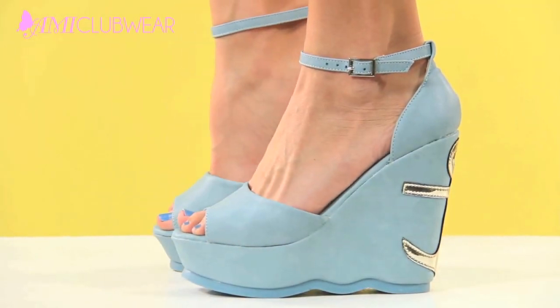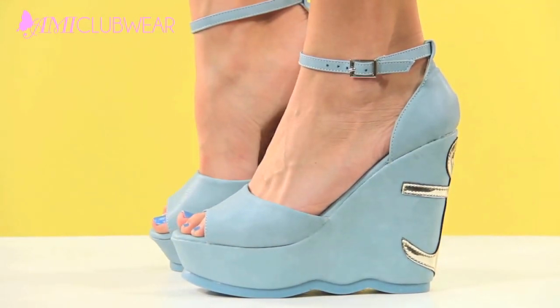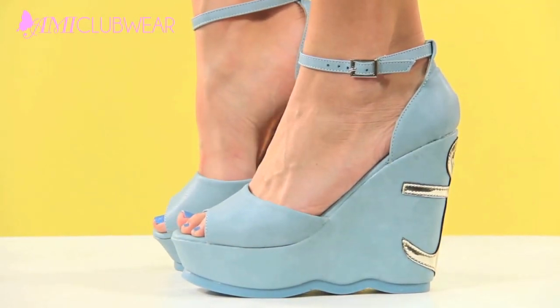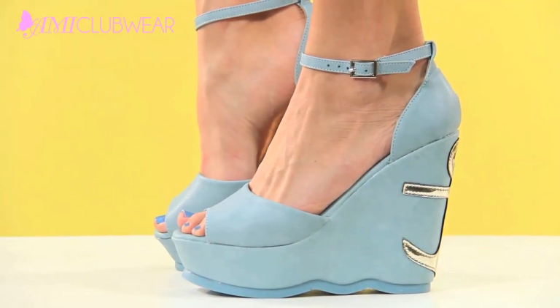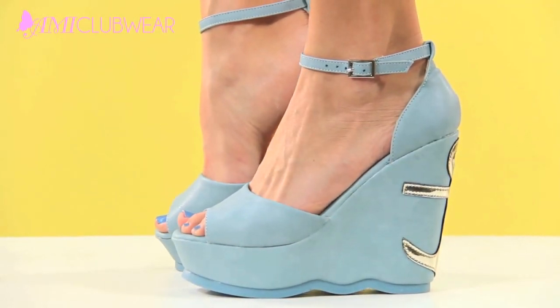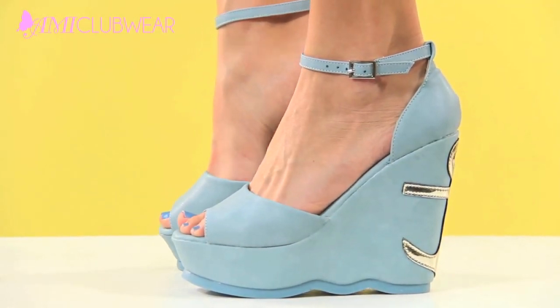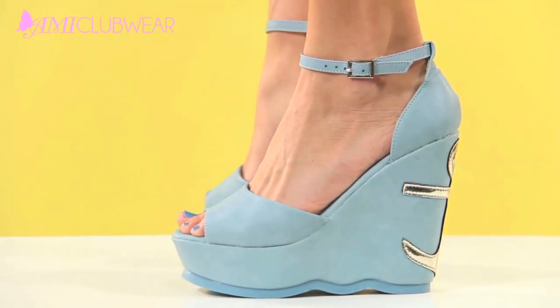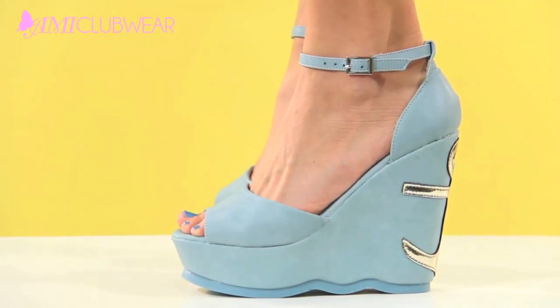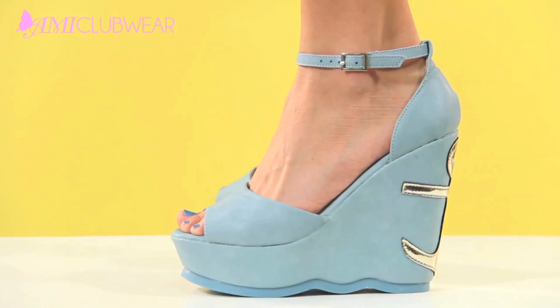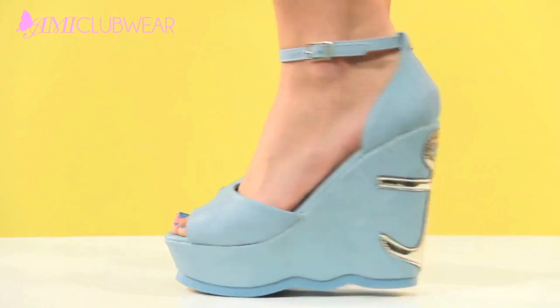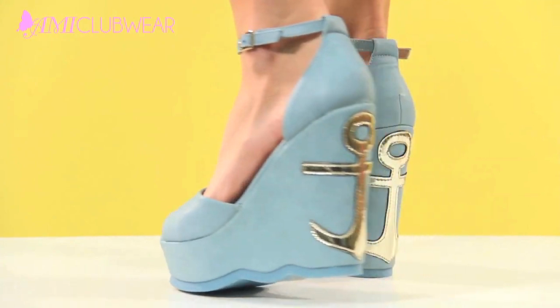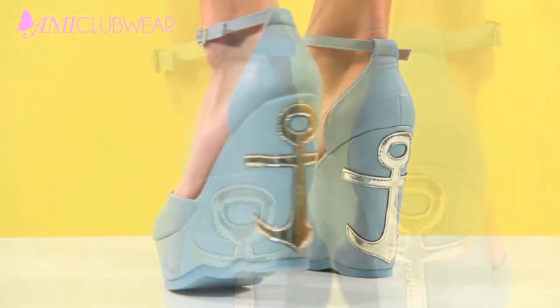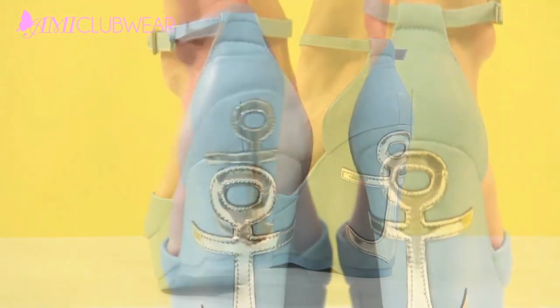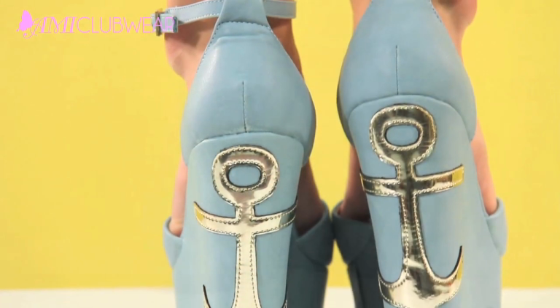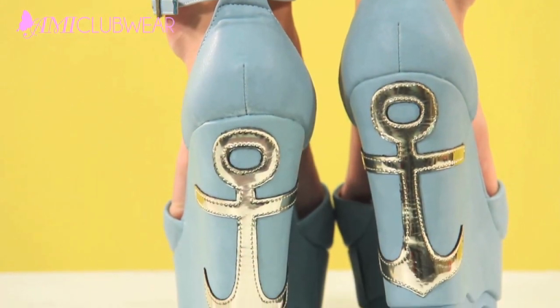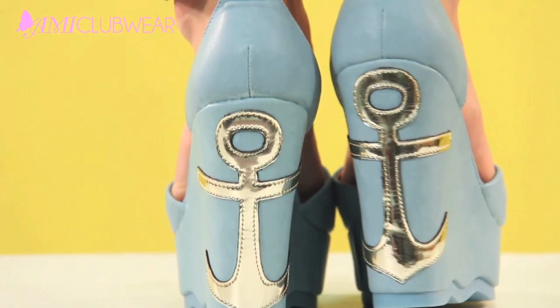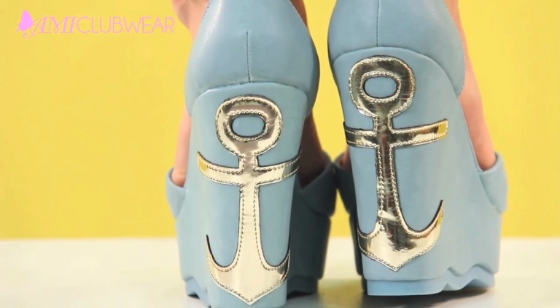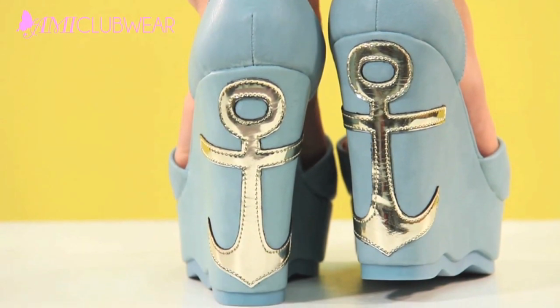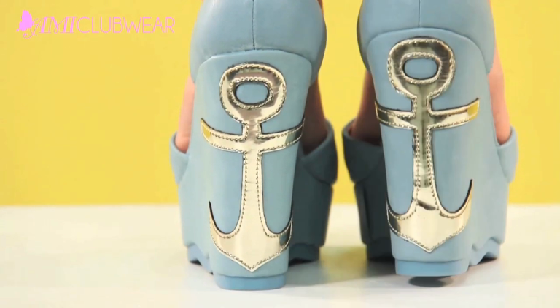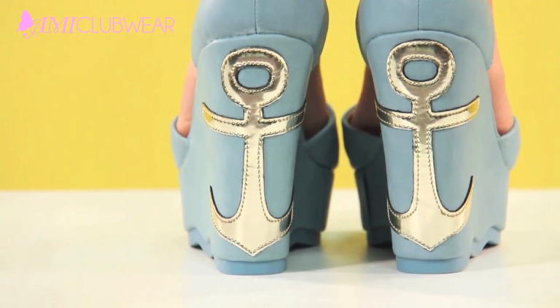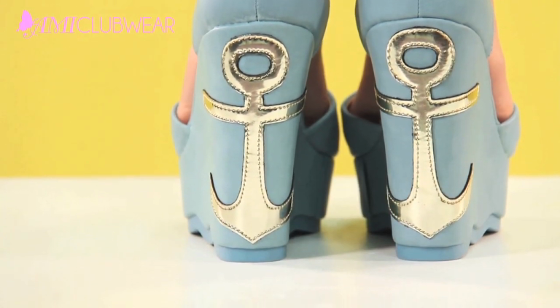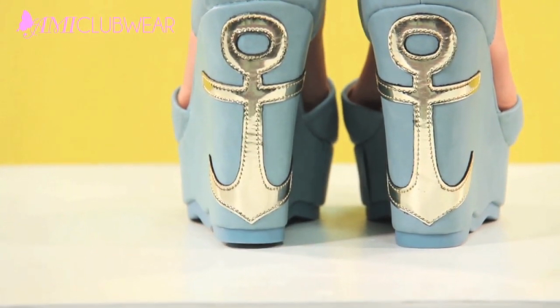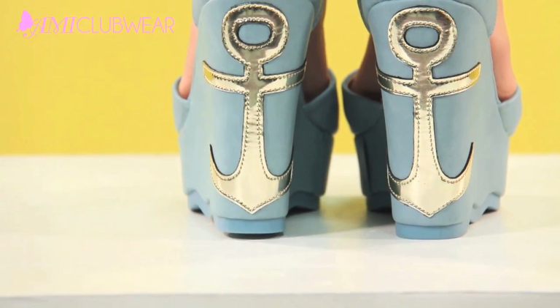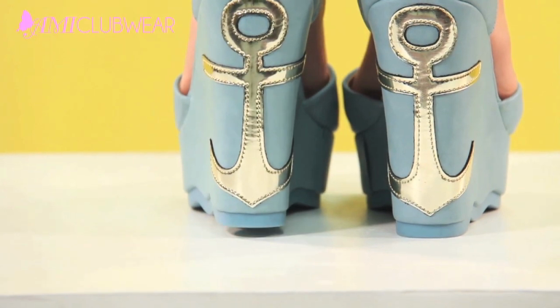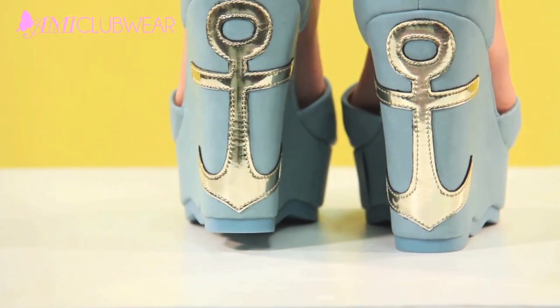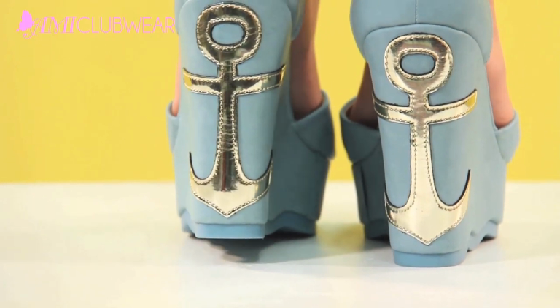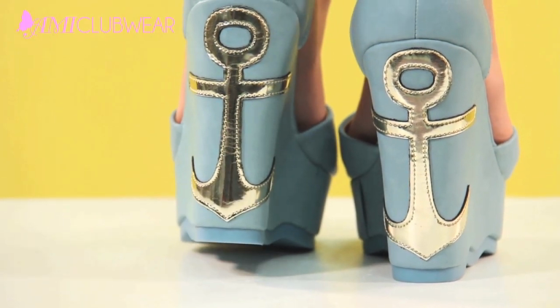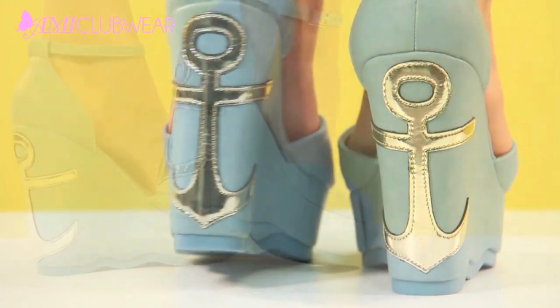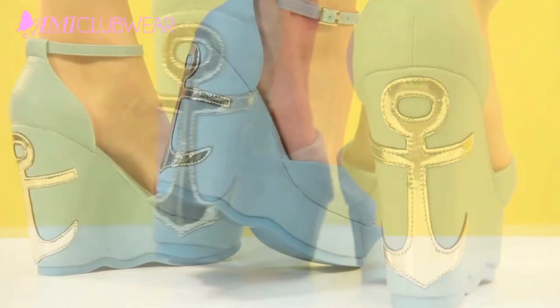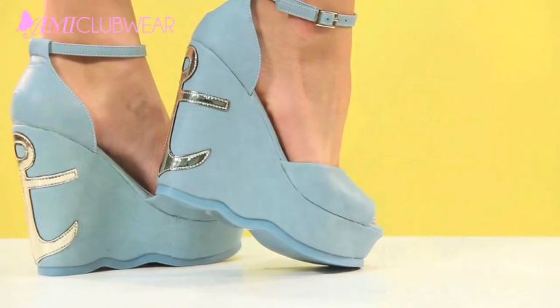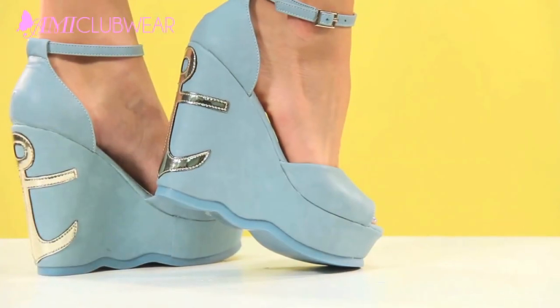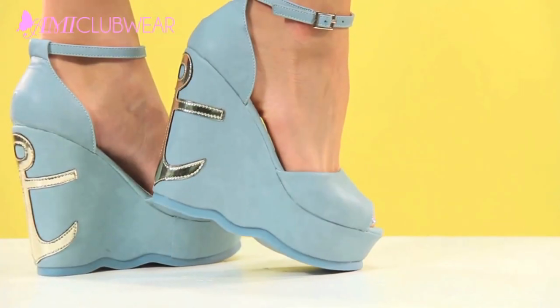One trend that always makes its way back year after year is the nautical trend — that's why this shoe is on our list. It blends the perfect amount of the nautical theme with the practicality of a summer wedge, and I'm pretty fond of the color too.